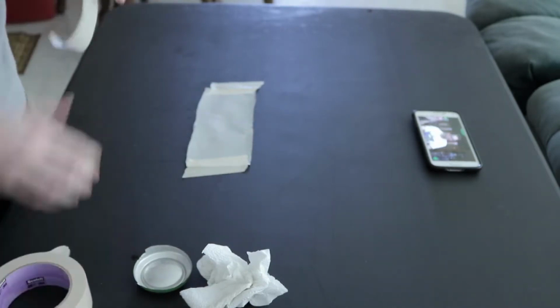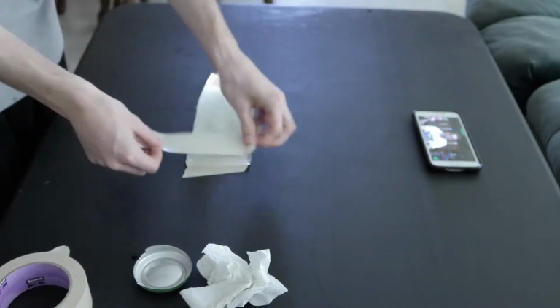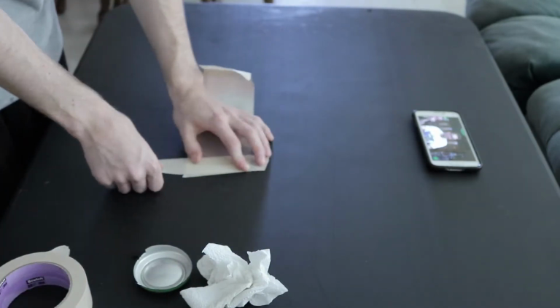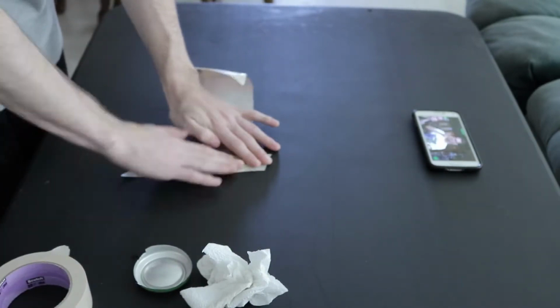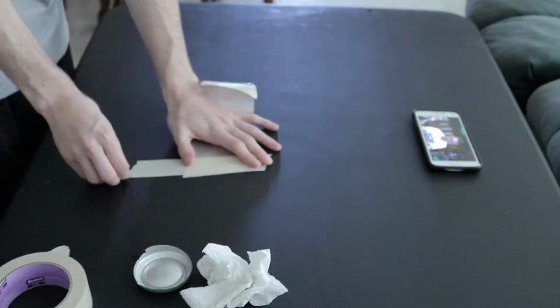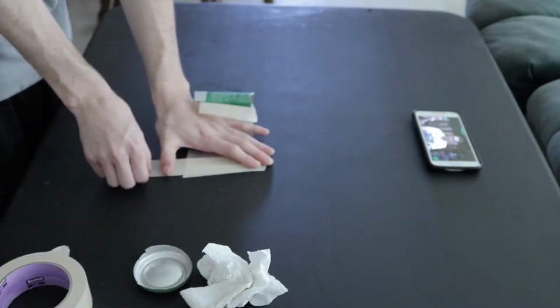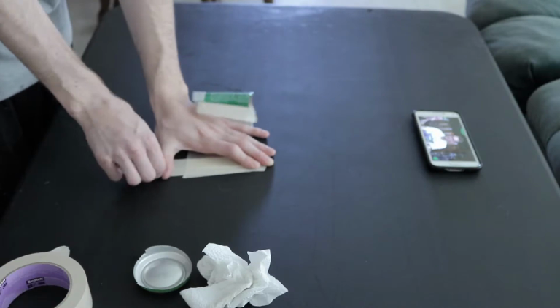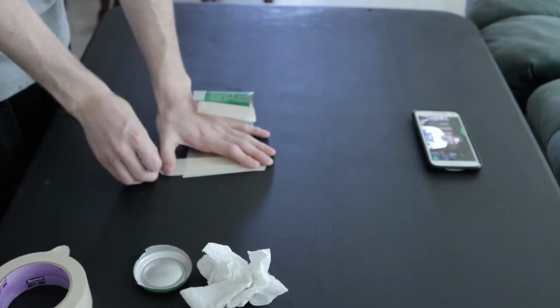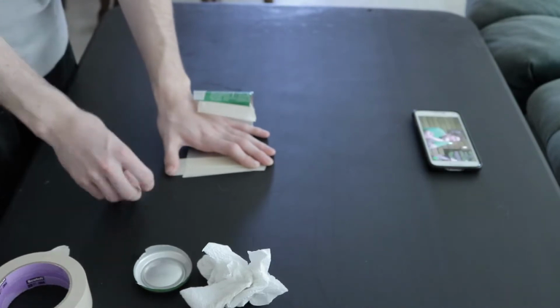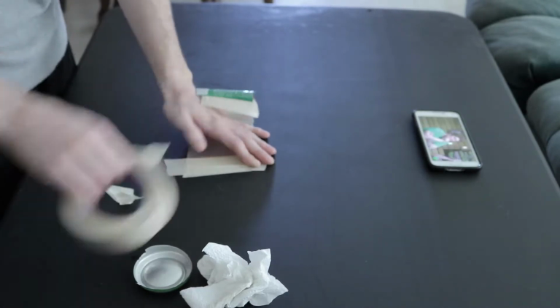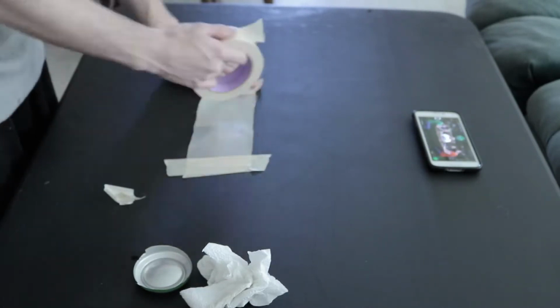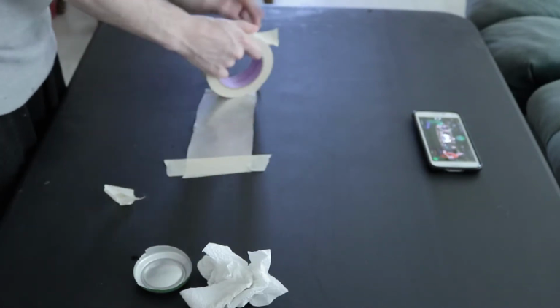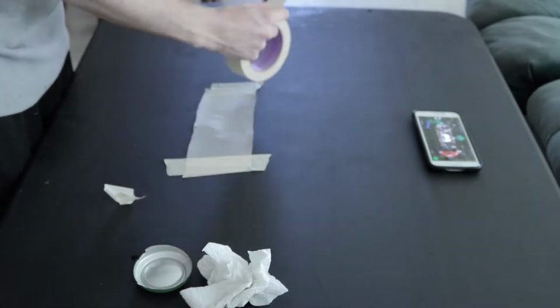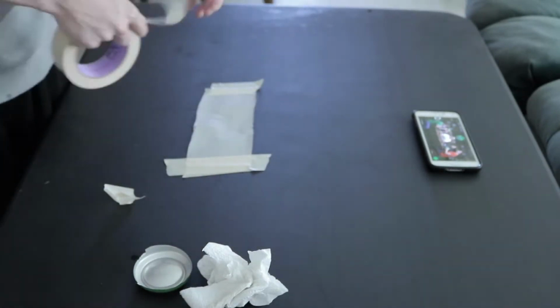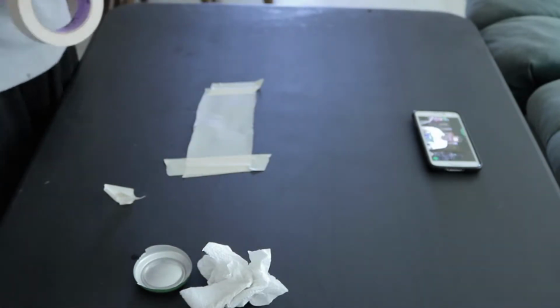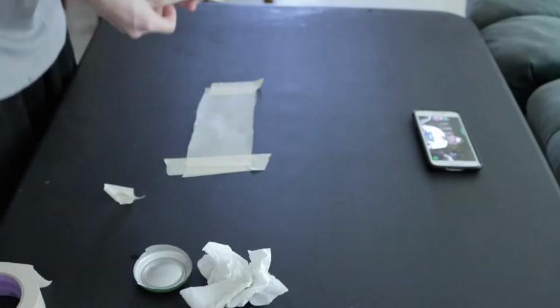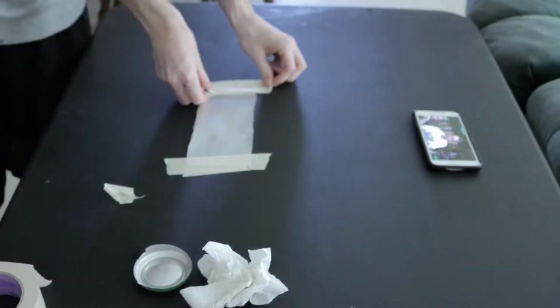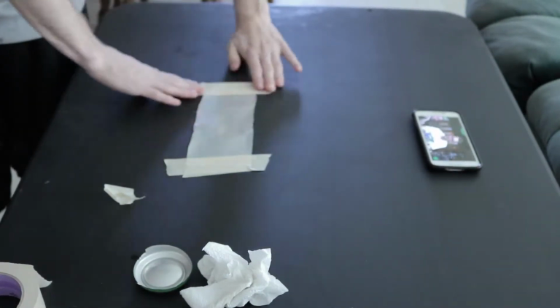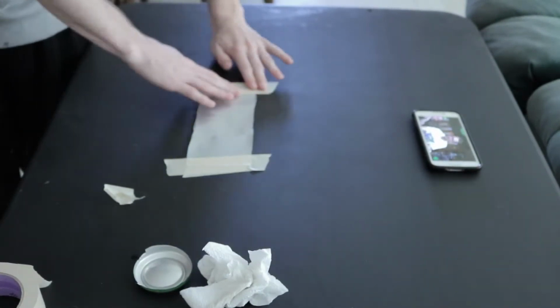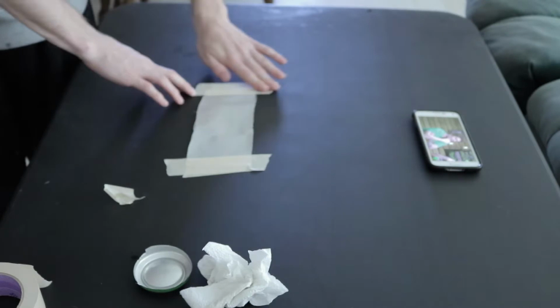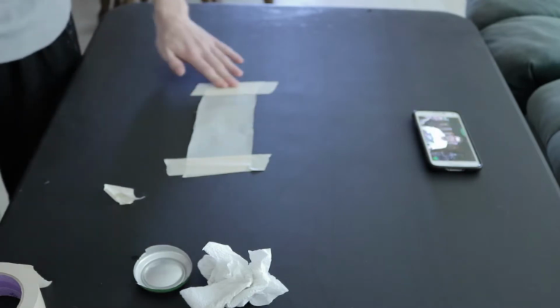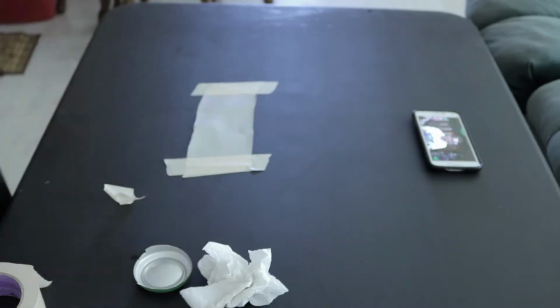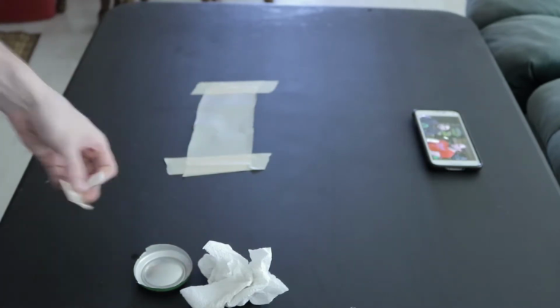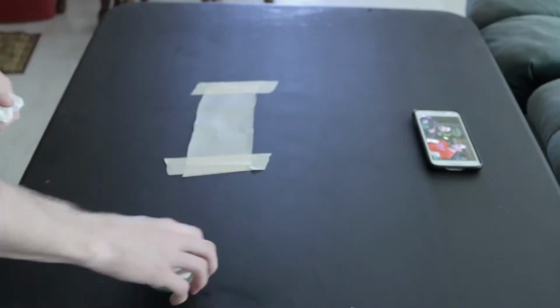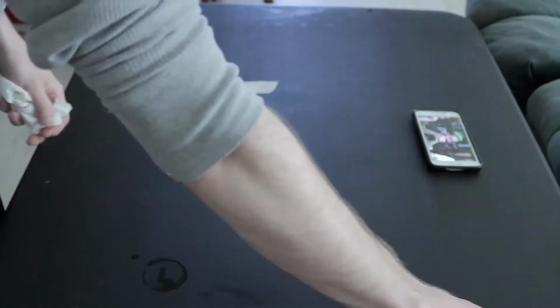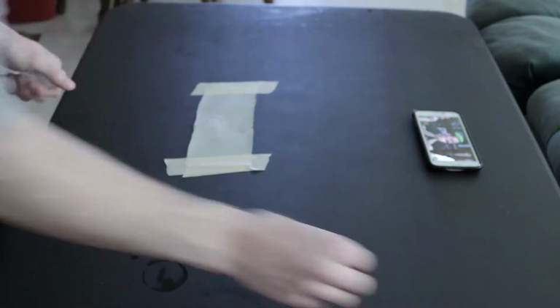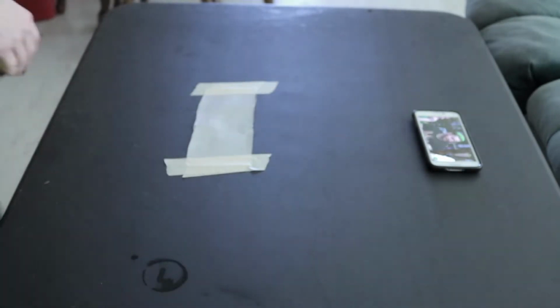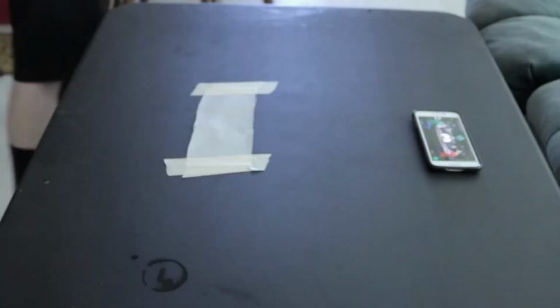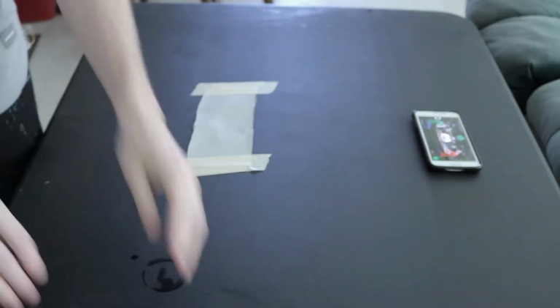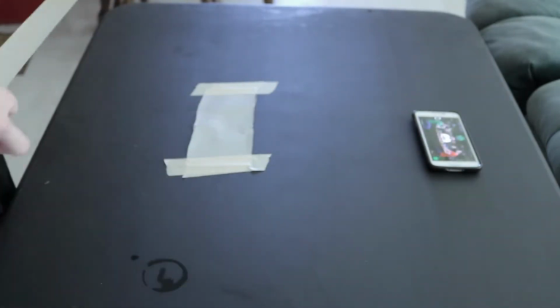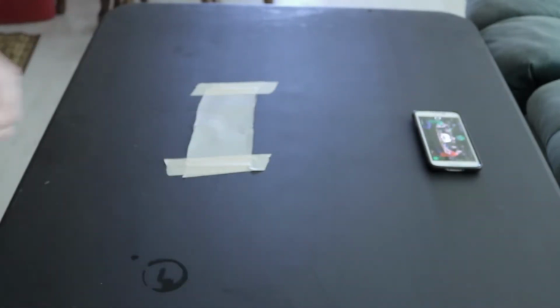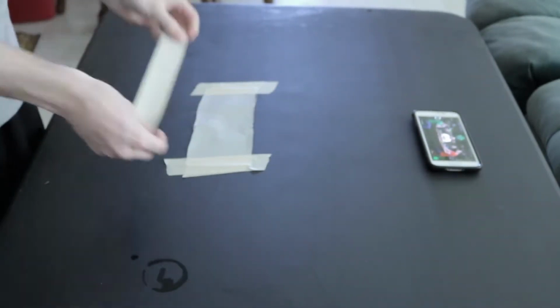All right, there we go. I knew eventually we were going to get to that. We got to make it look pretty because I'm making a video, so I can't have it look bad. So I'm going to try to make it clean. You guys don't have to — just like I said, don't tape it down, it's fine, you'll be okay.